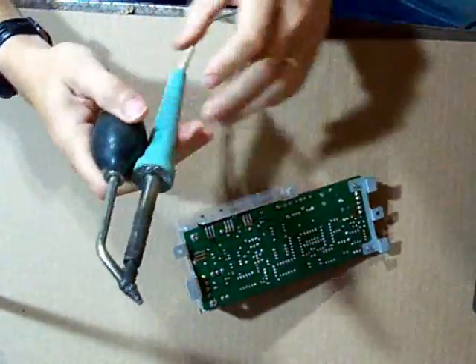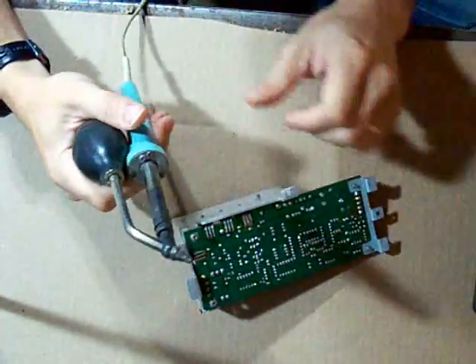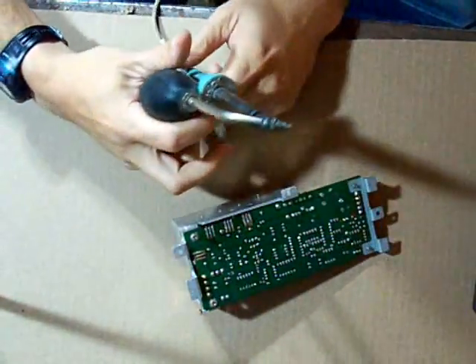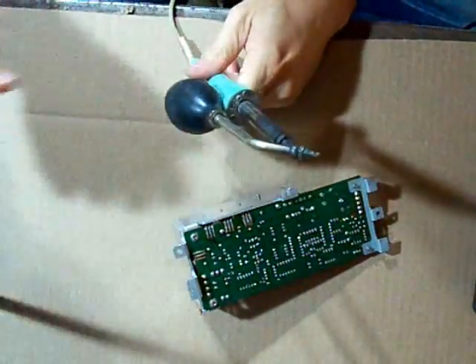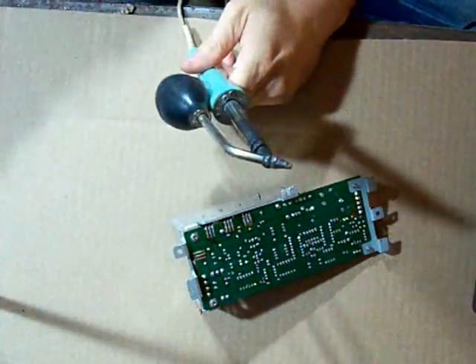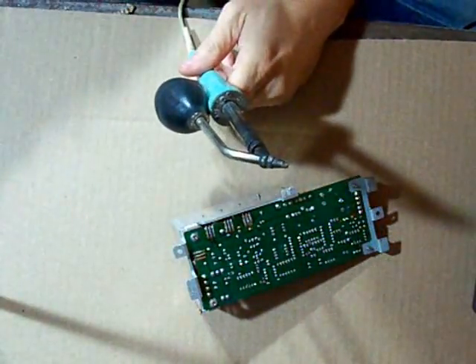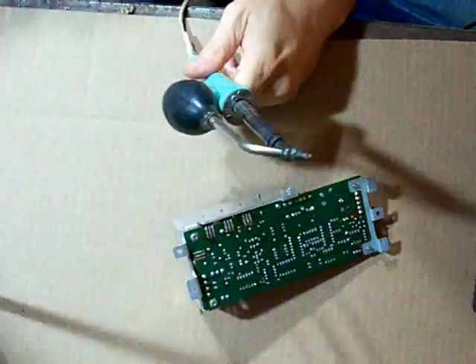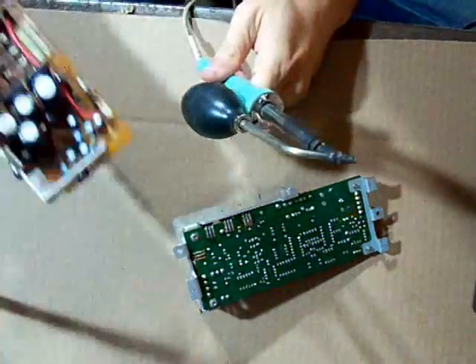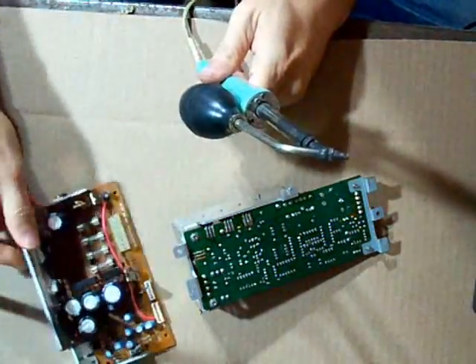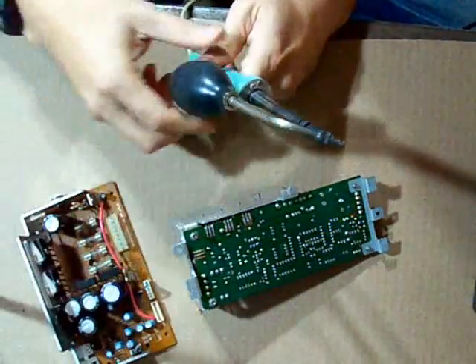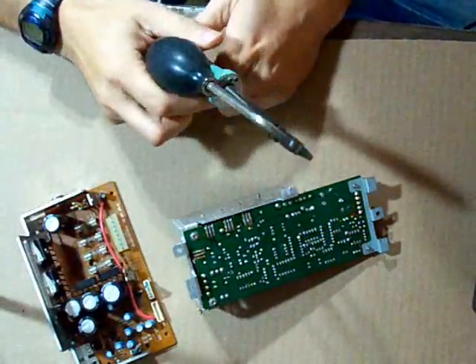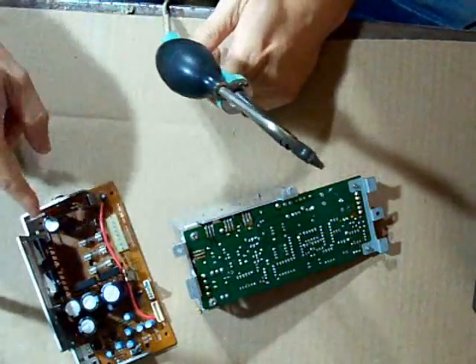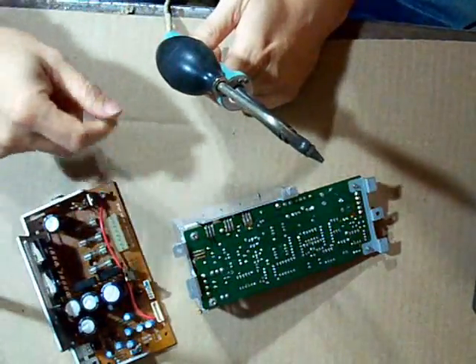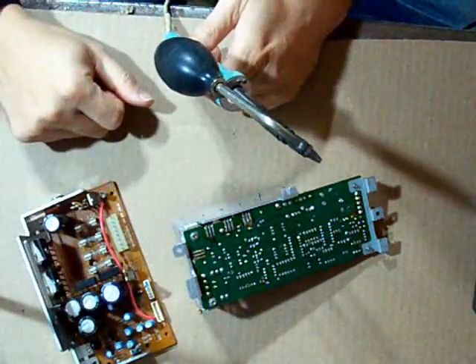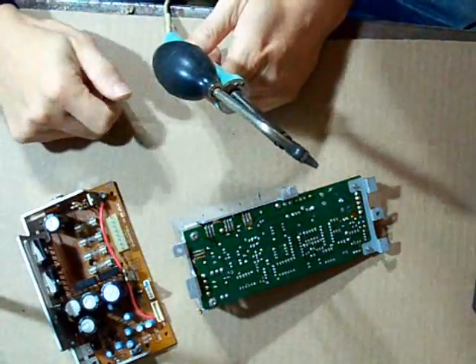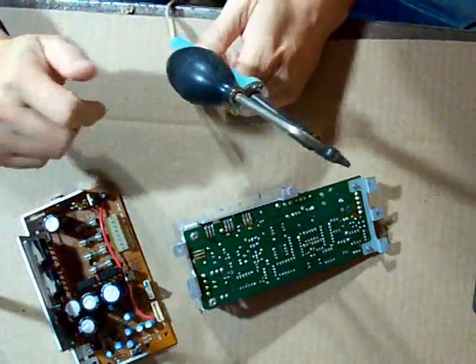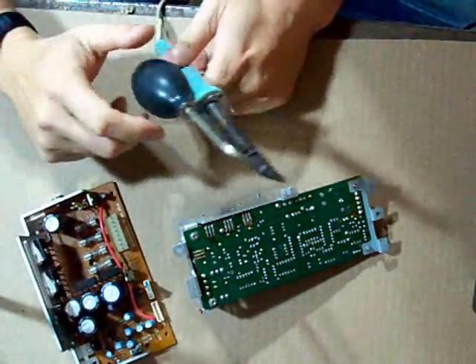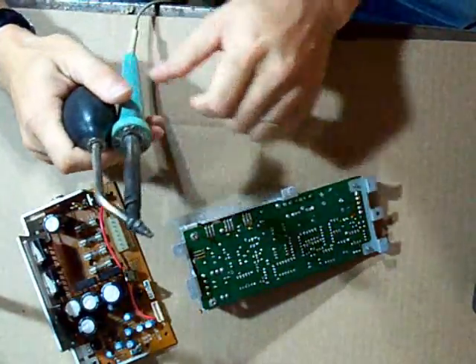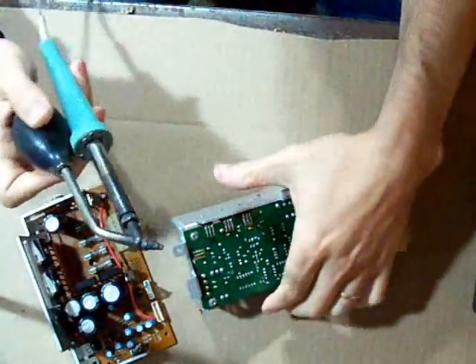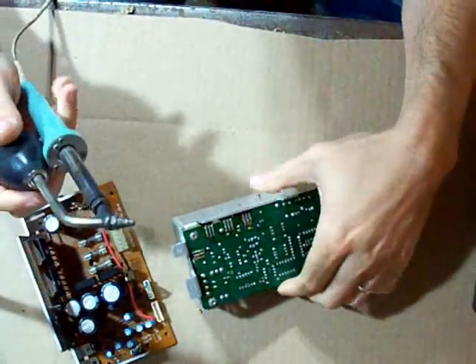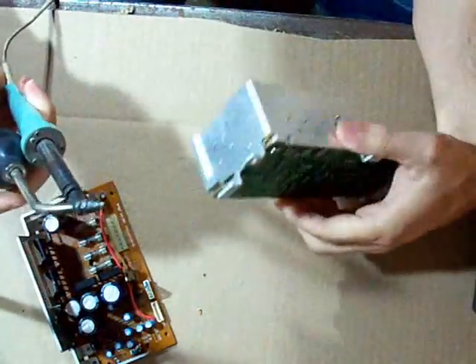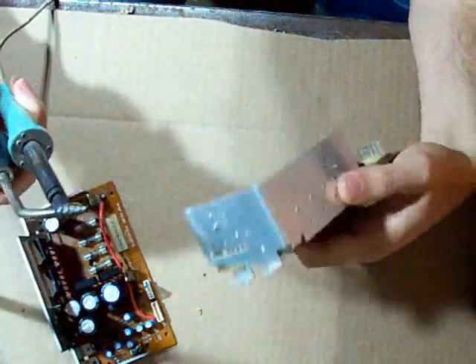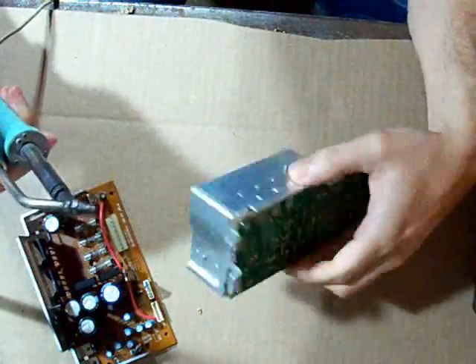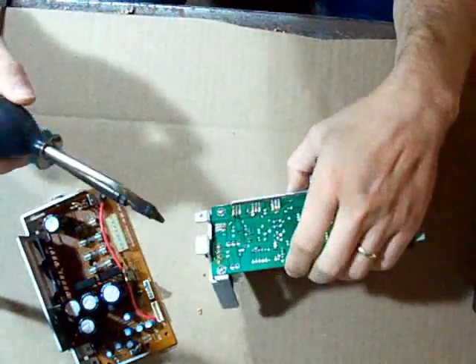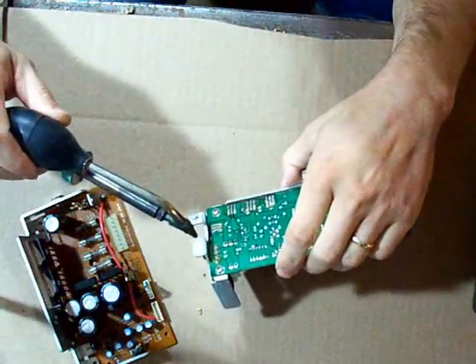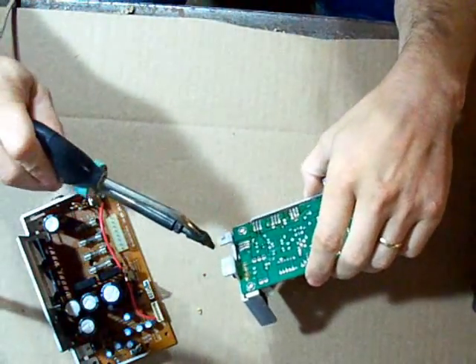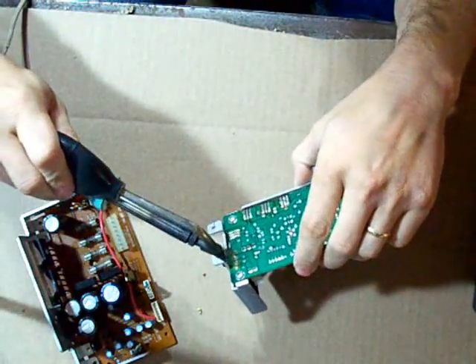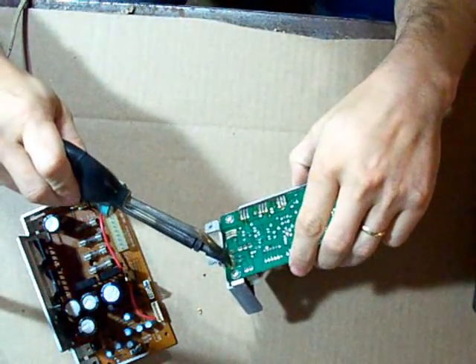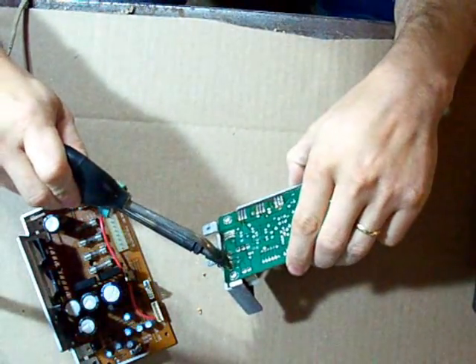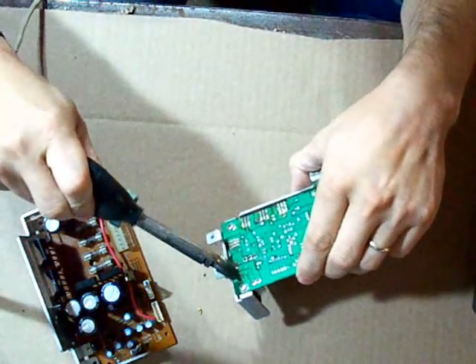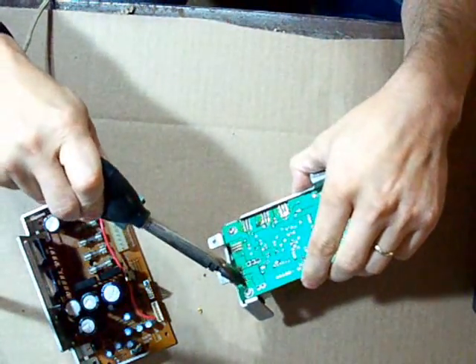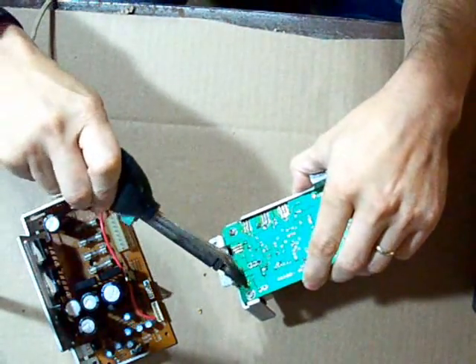Now I will do that for some more of these boards — take the parts off of them. It will take me a while, but then I can use the parts for something else.